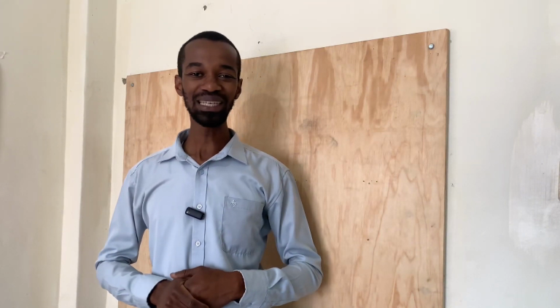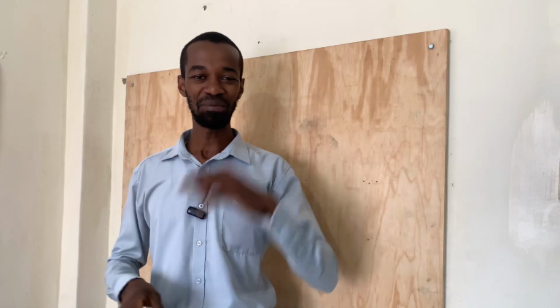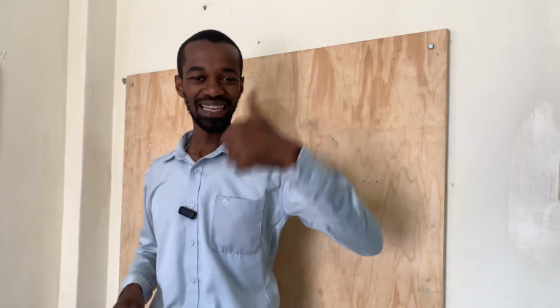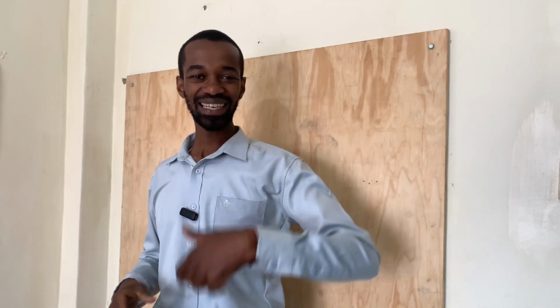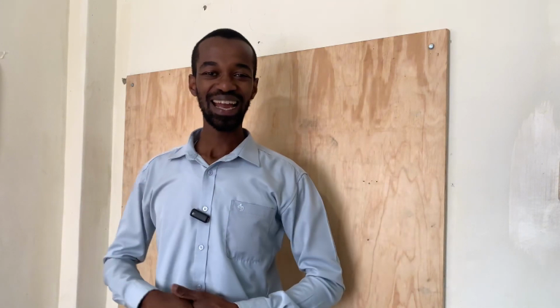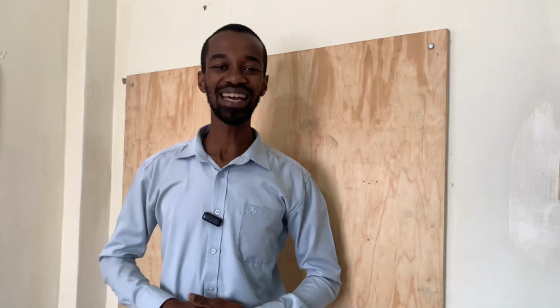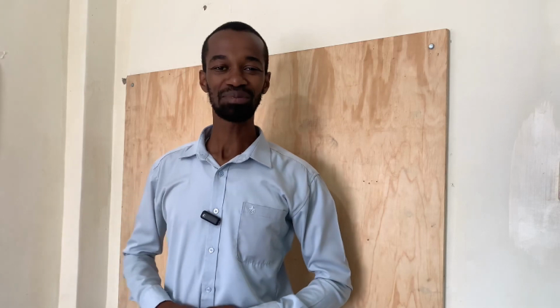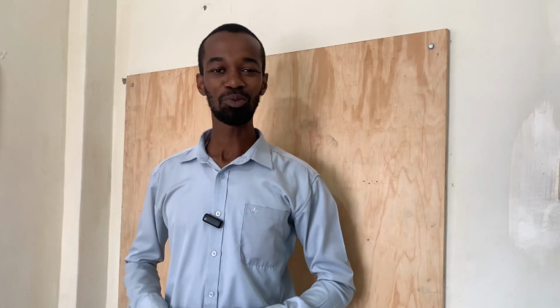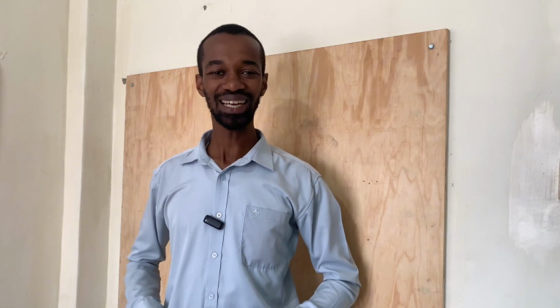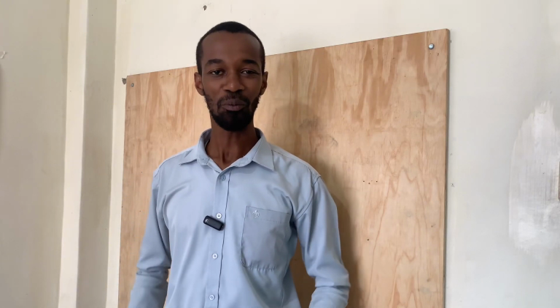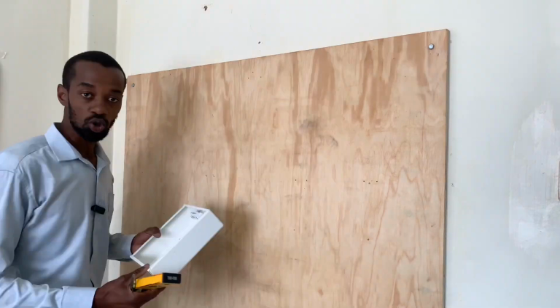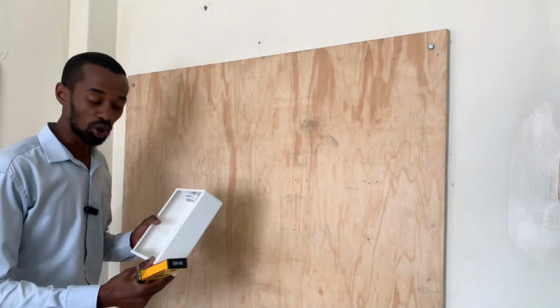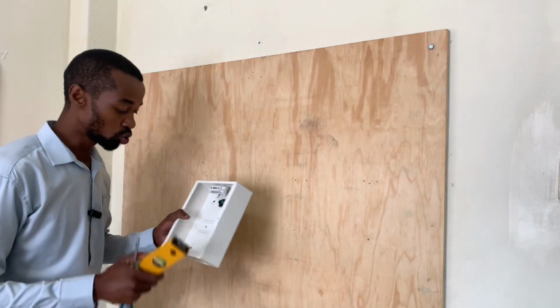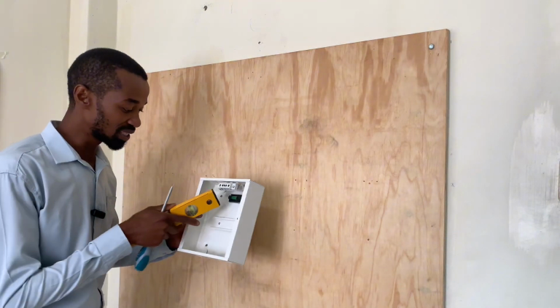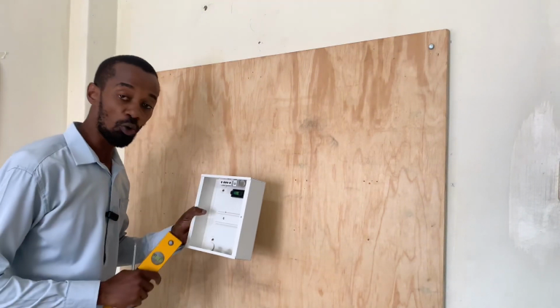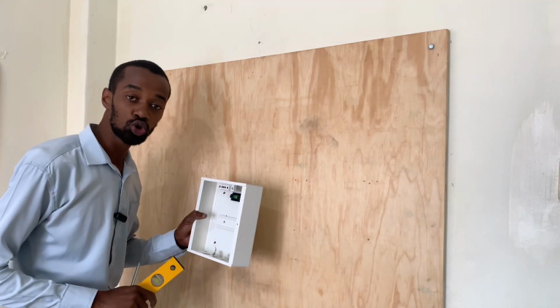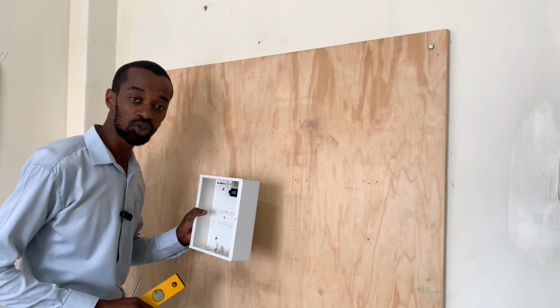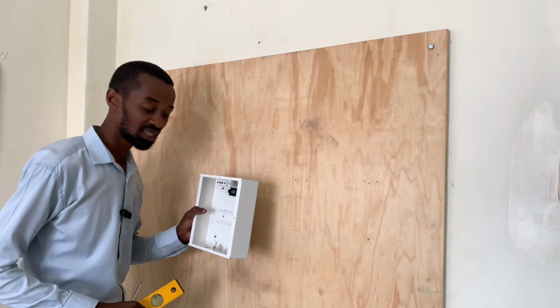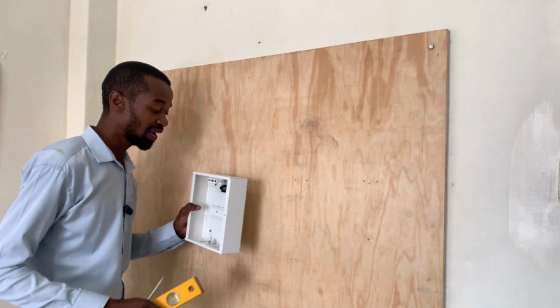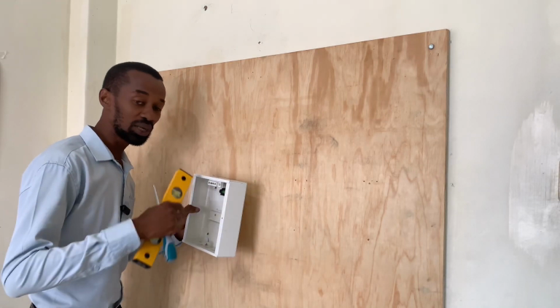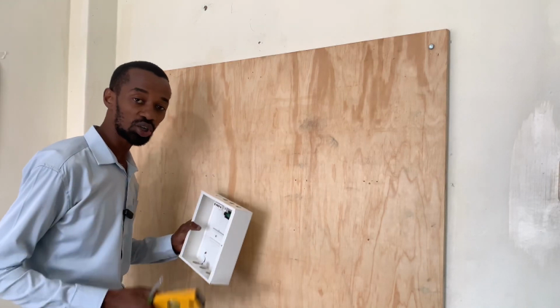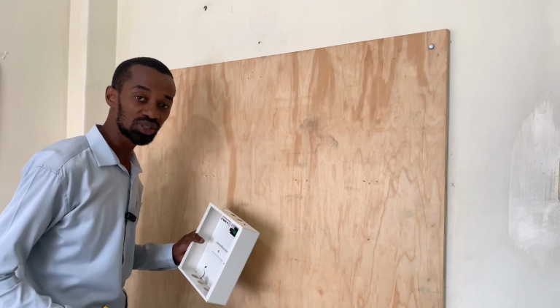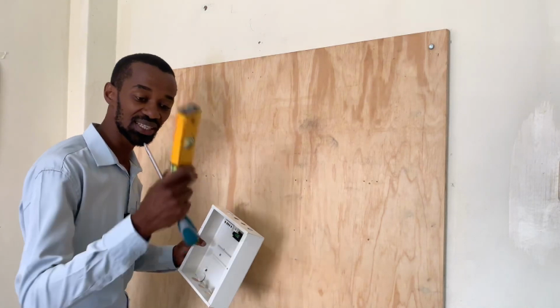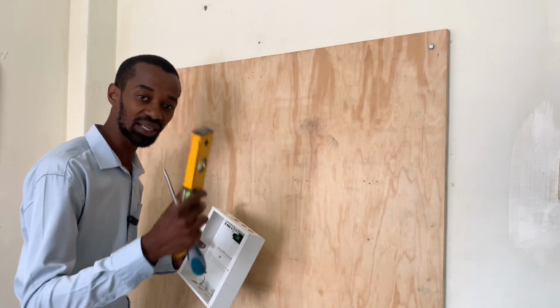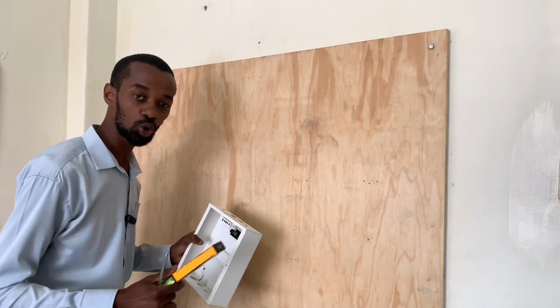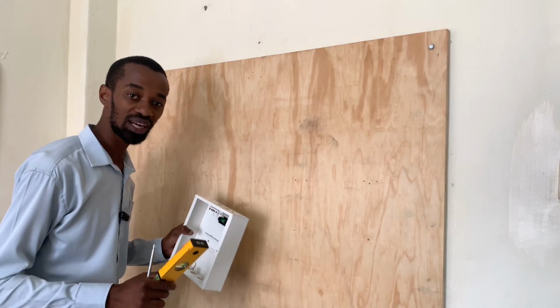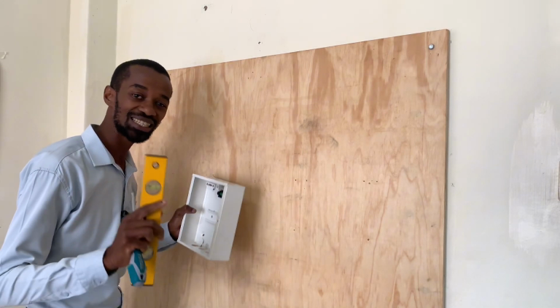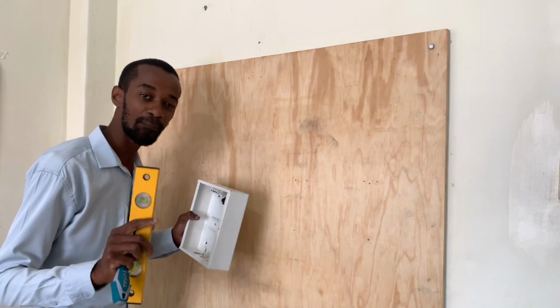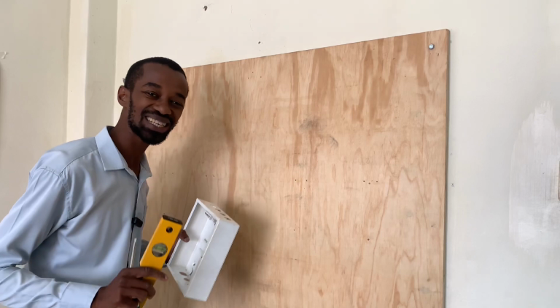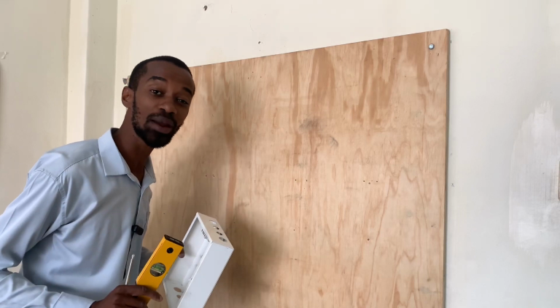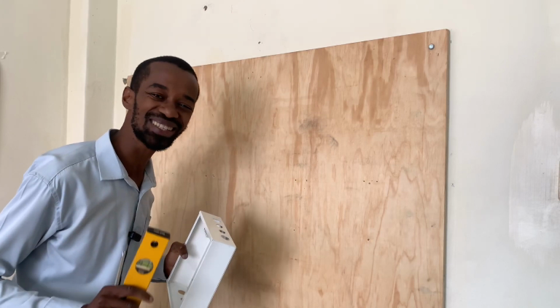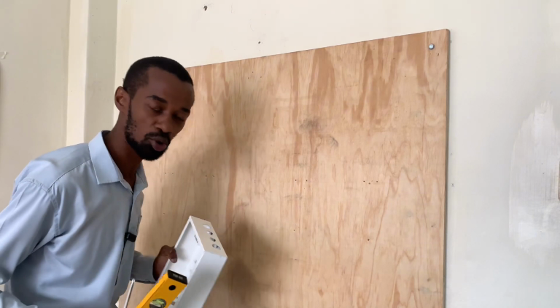In the meantime, hit that like and then subscribe to my channel for more. We are going to use this four-way consumer unit and I will install it using the spirit level to ensure that it is well balanced and looking presentable.